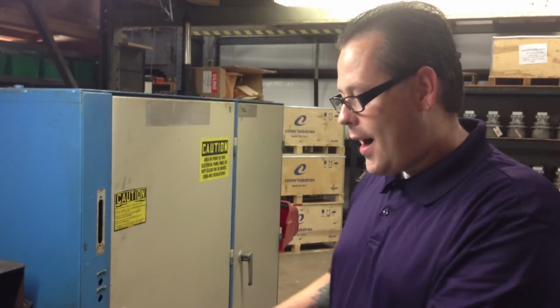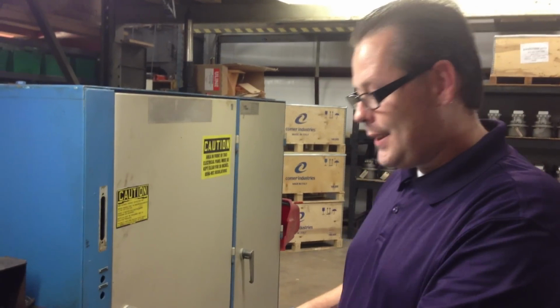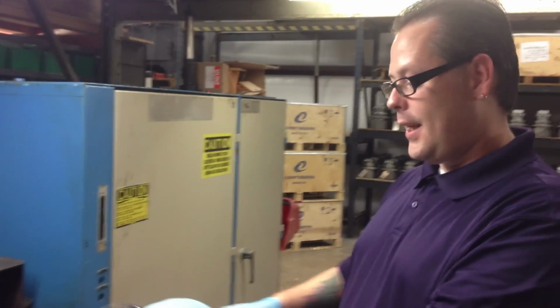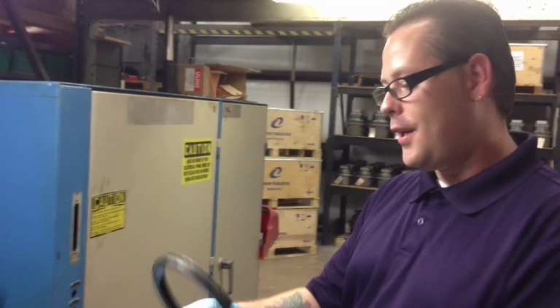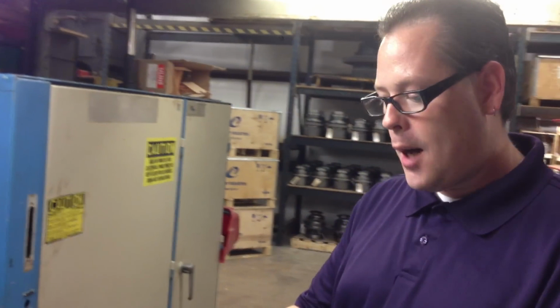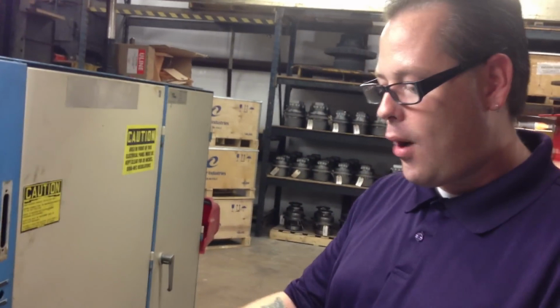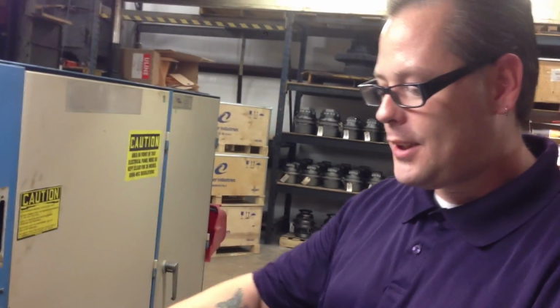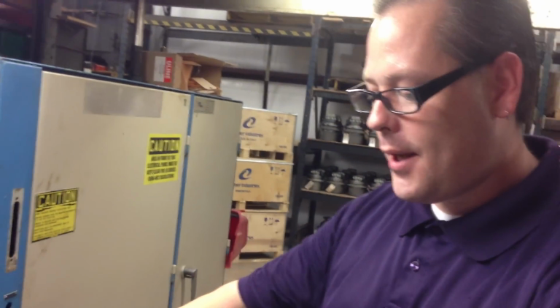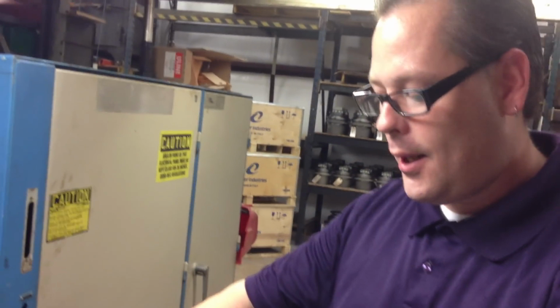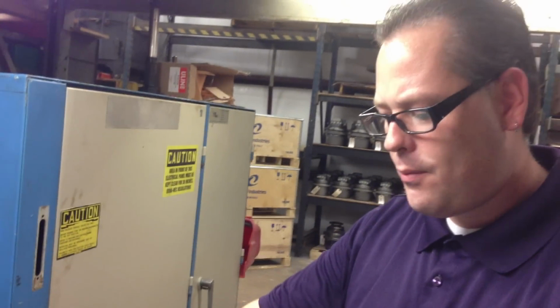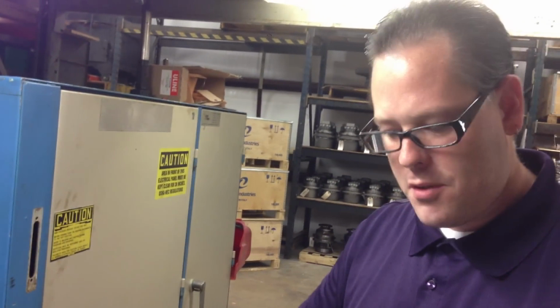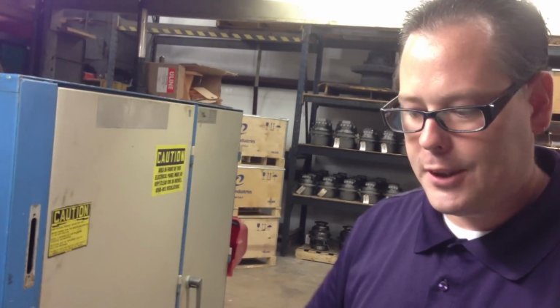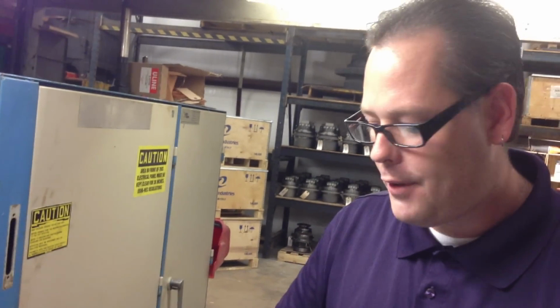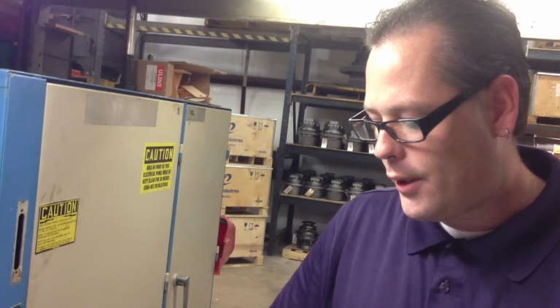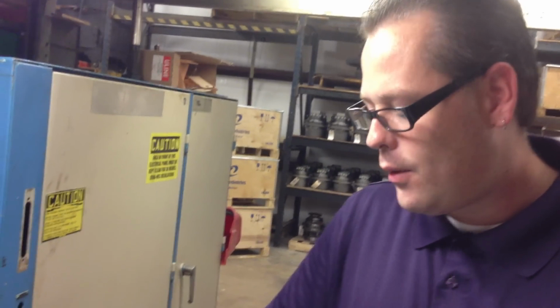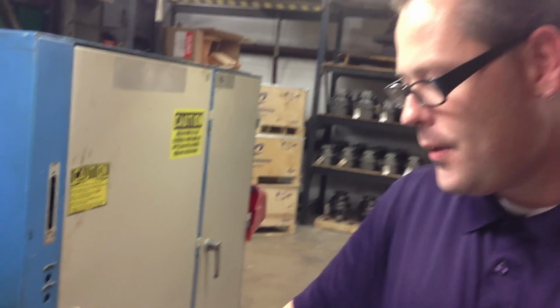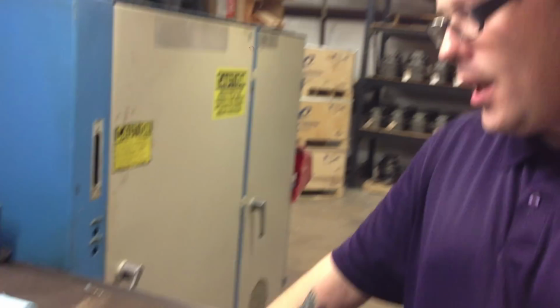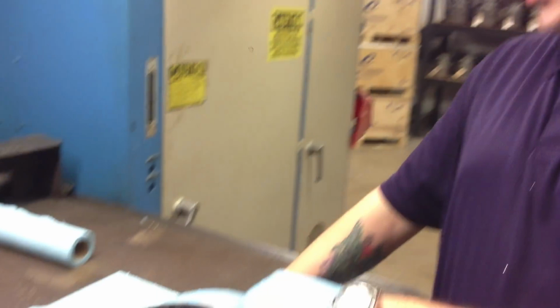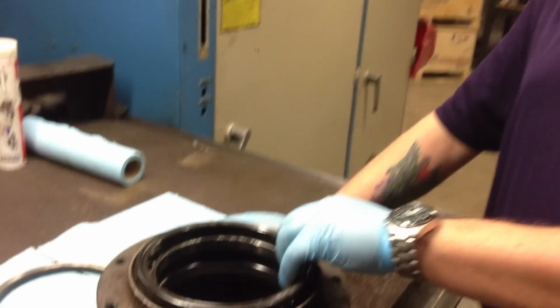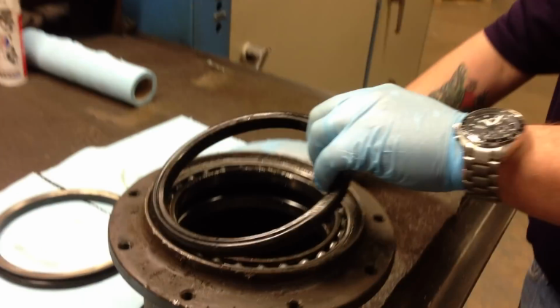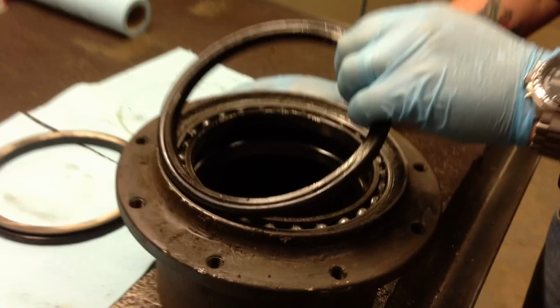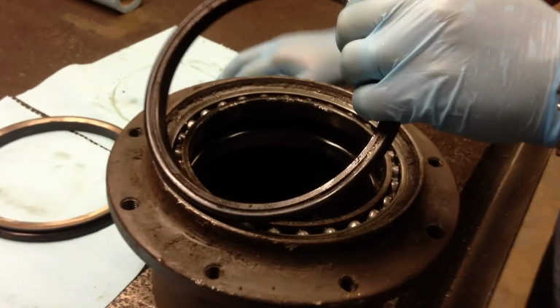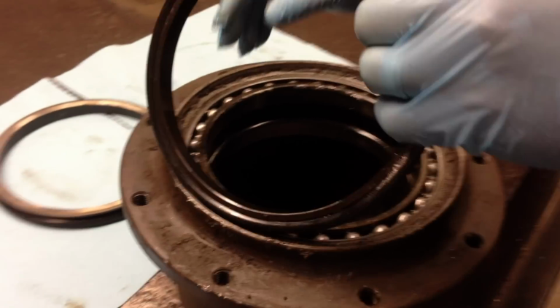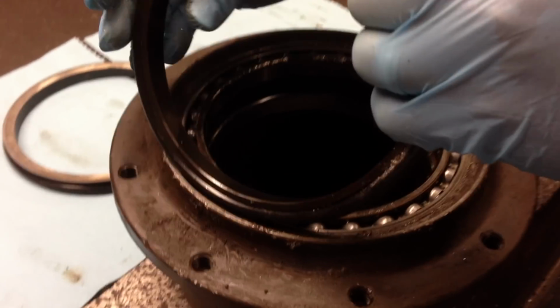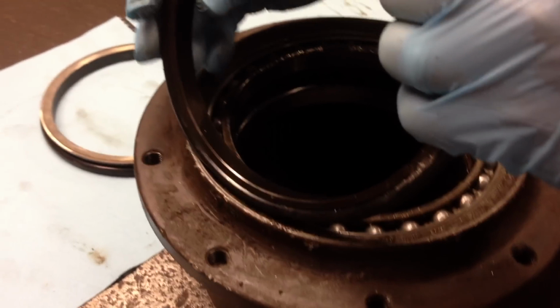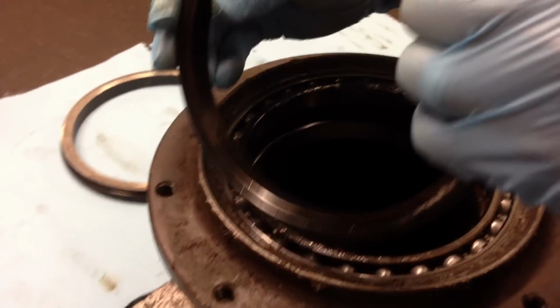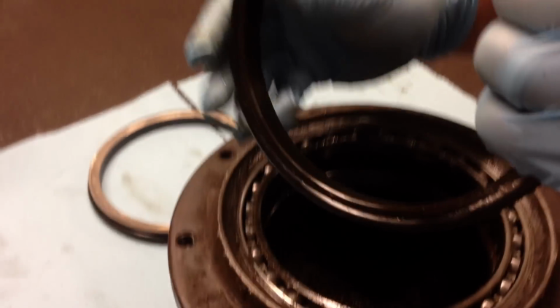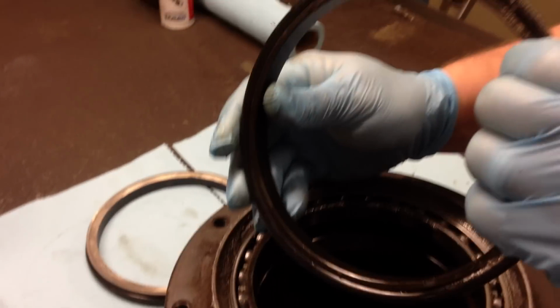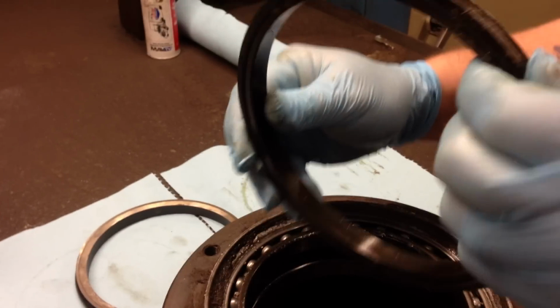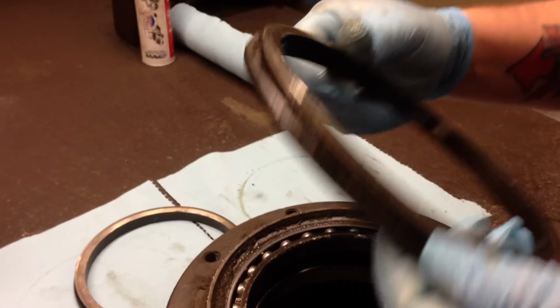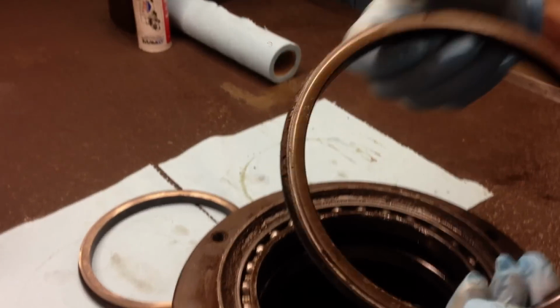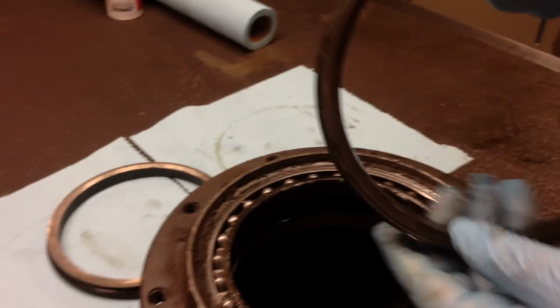Hi, this is Heath again with another common problem tip that we just thought we'd shoot a little quick video on. I'm with FinalDriveParts.com and this is the common problem I want to show you: the face seal failure.